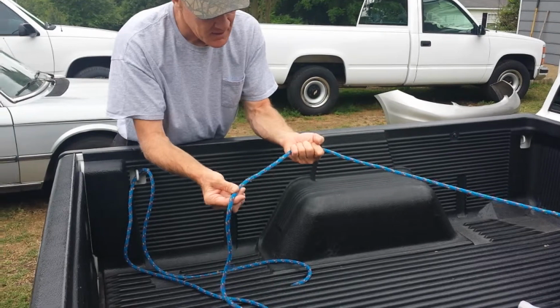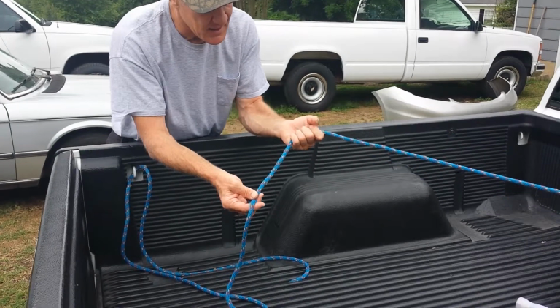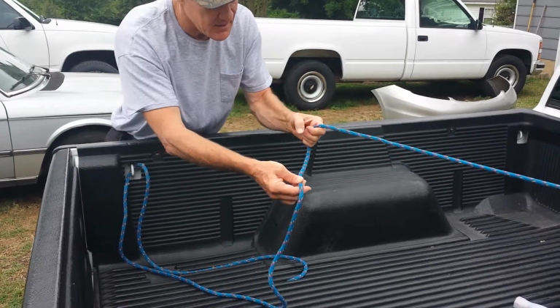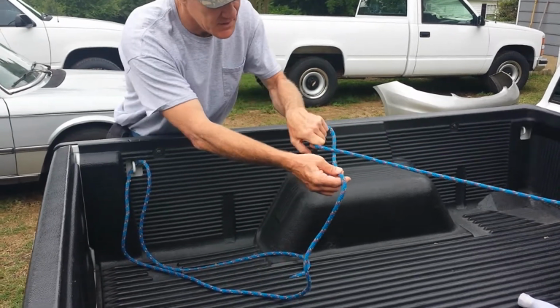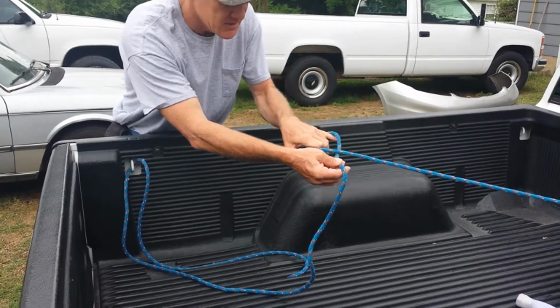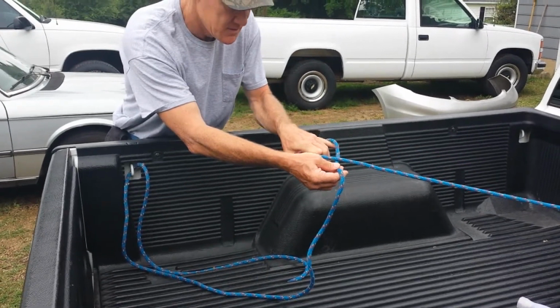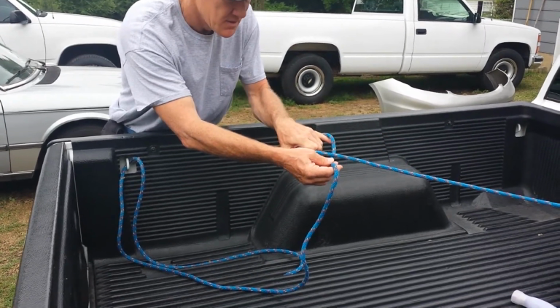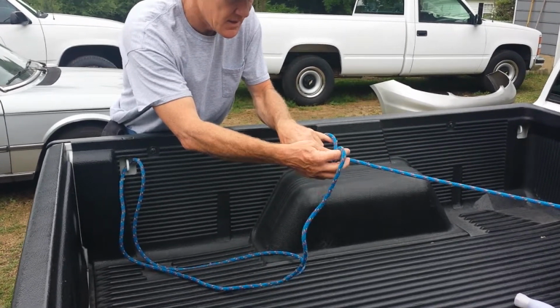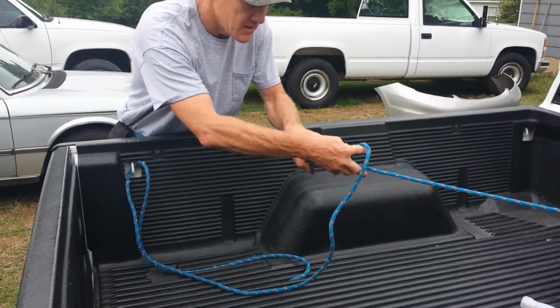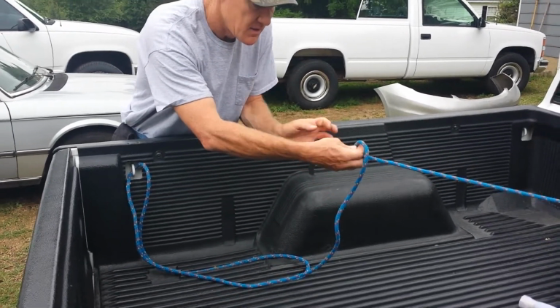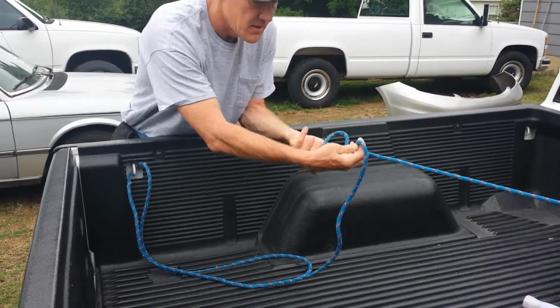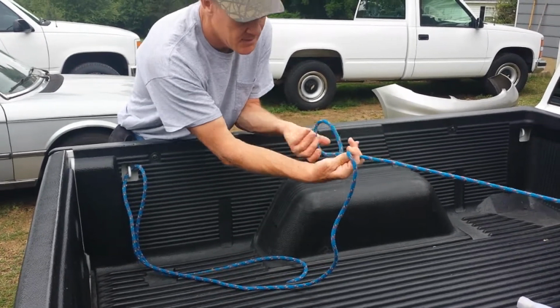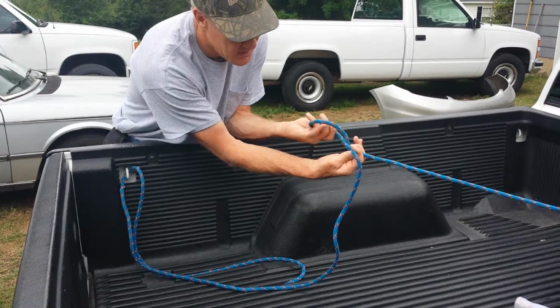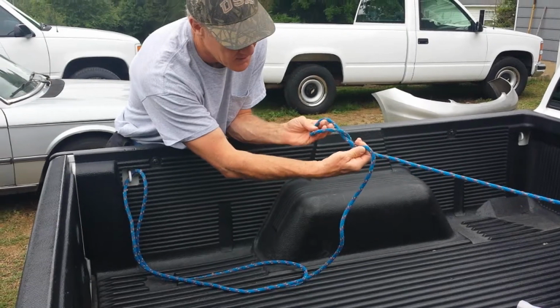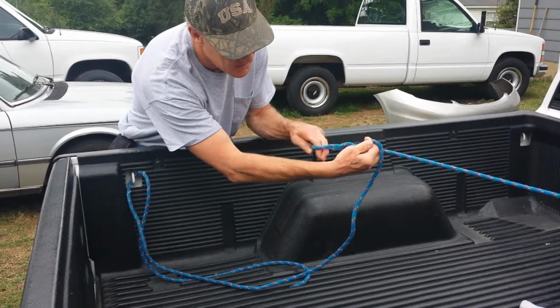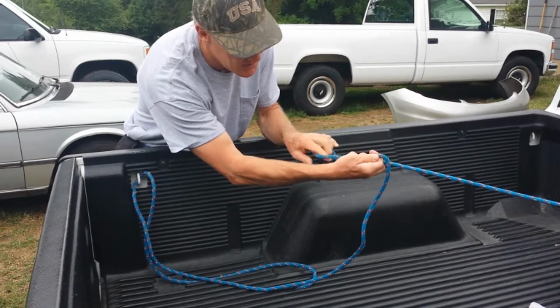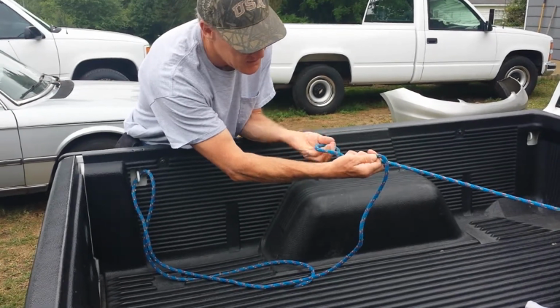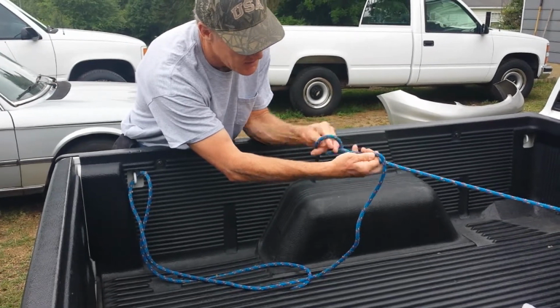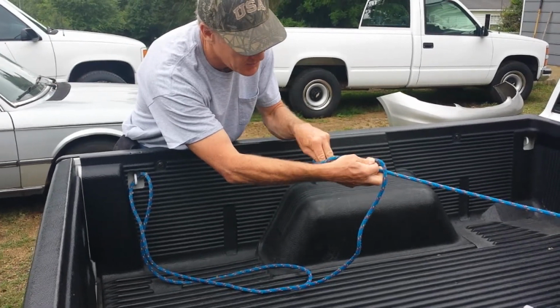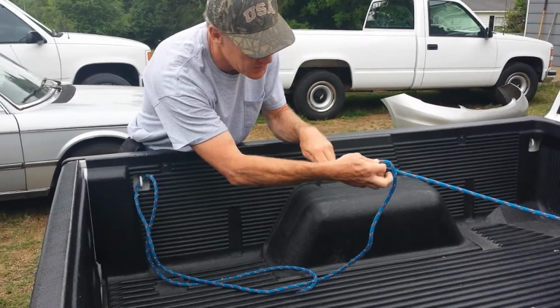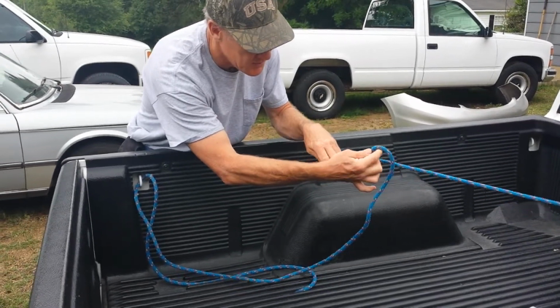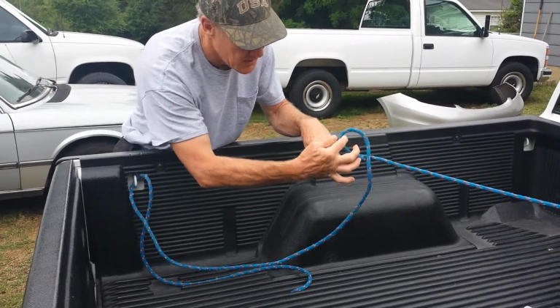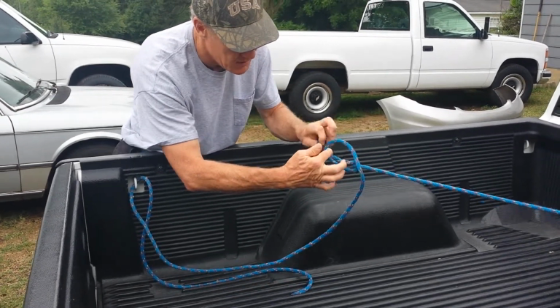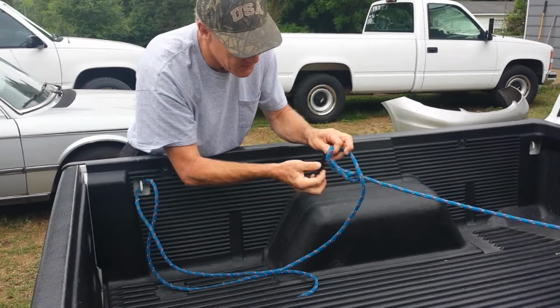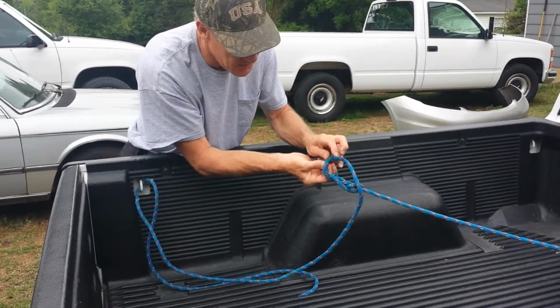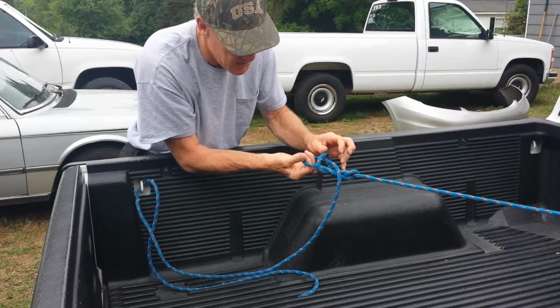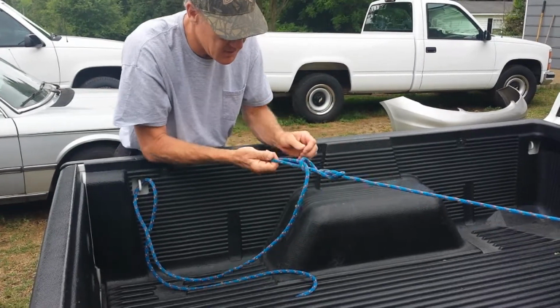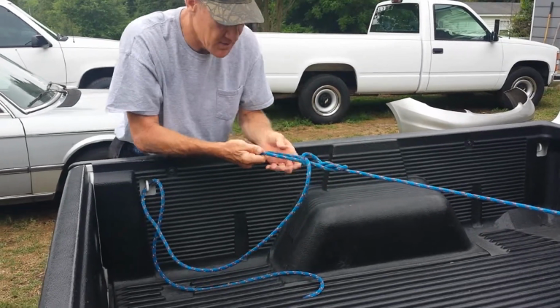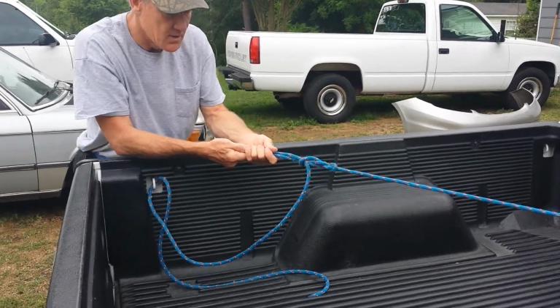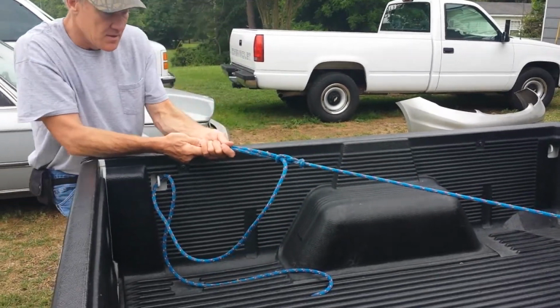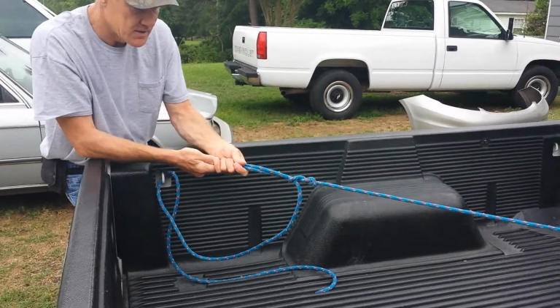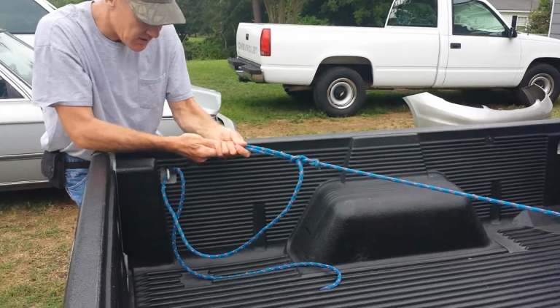Take it like that, twist it, like that, then a couple of loops, pull it through the loop. That's the chicken knot.